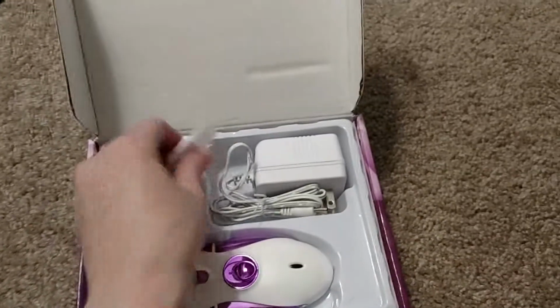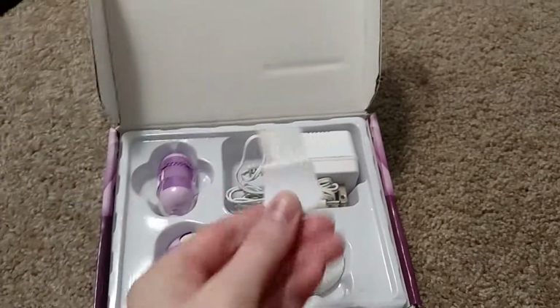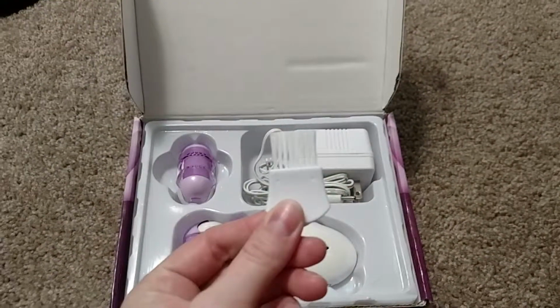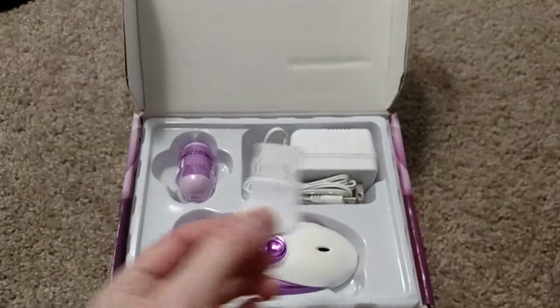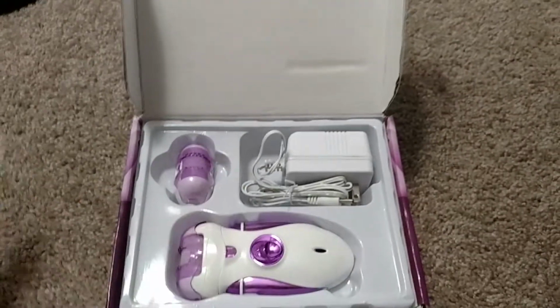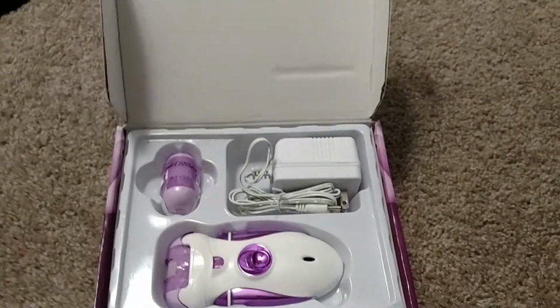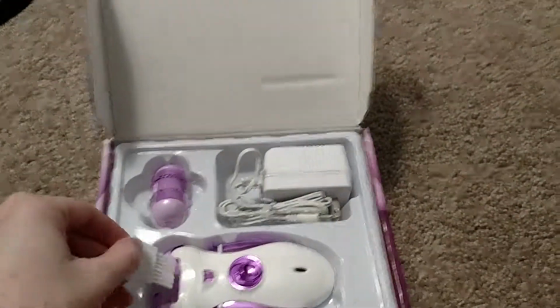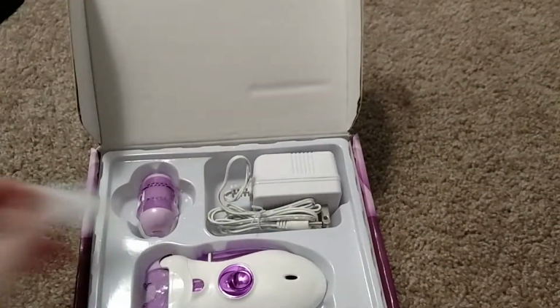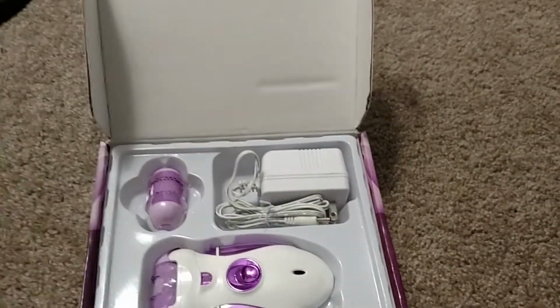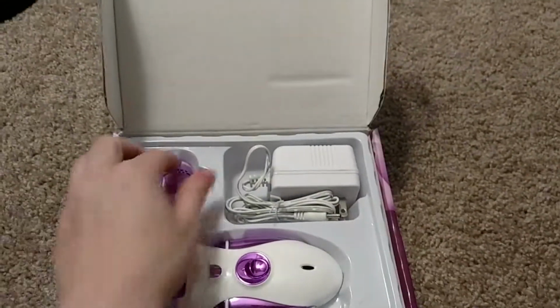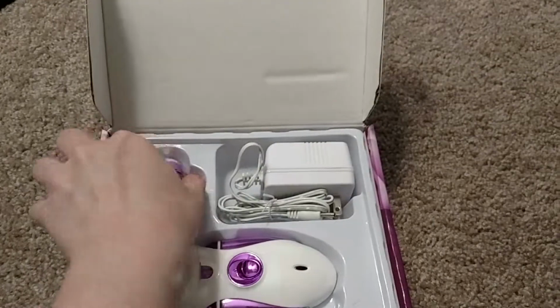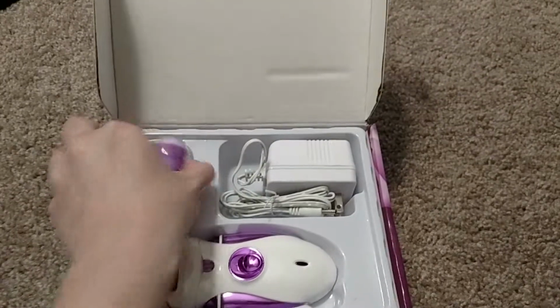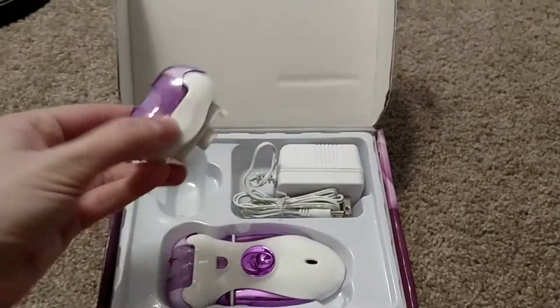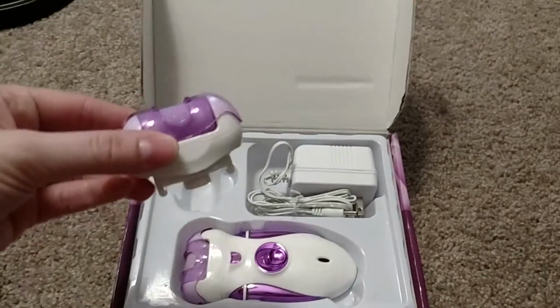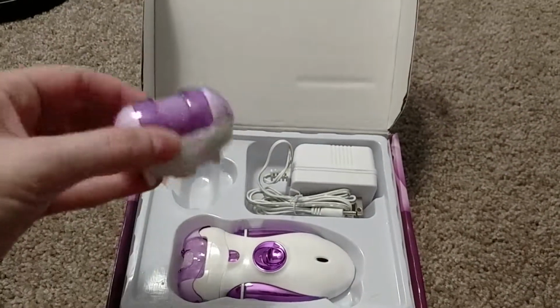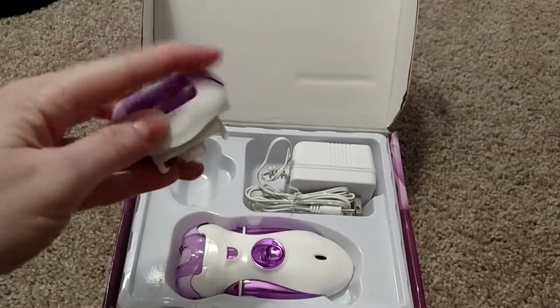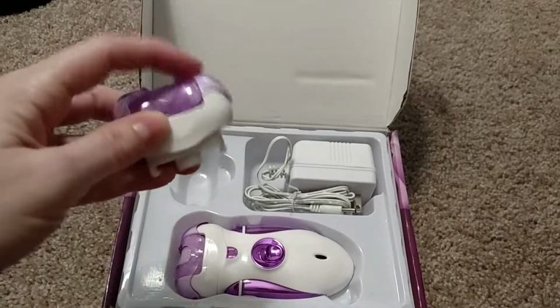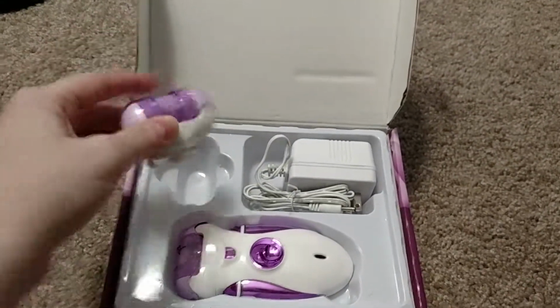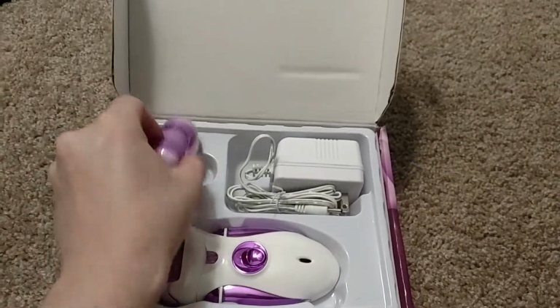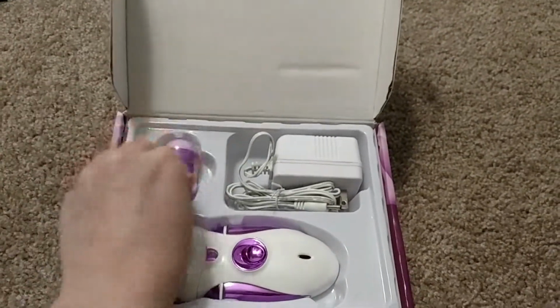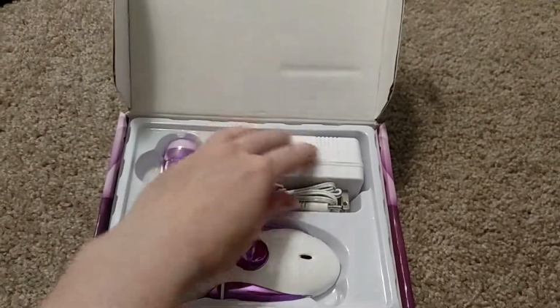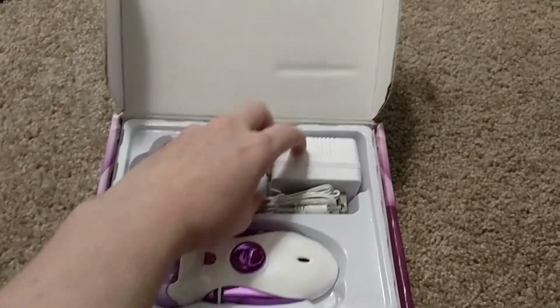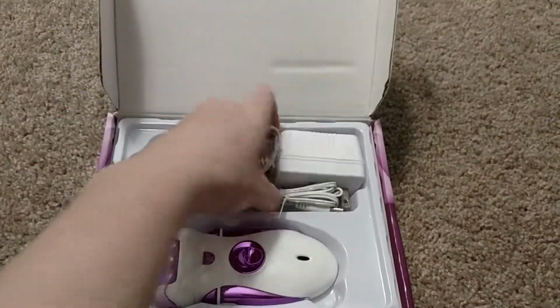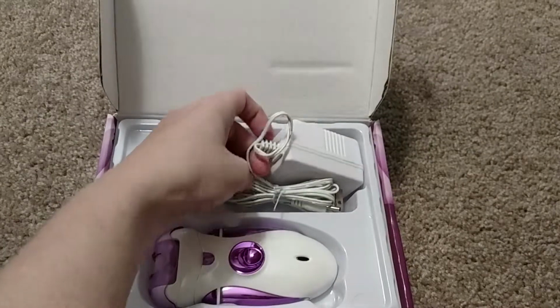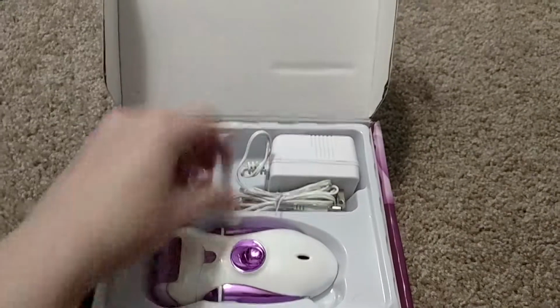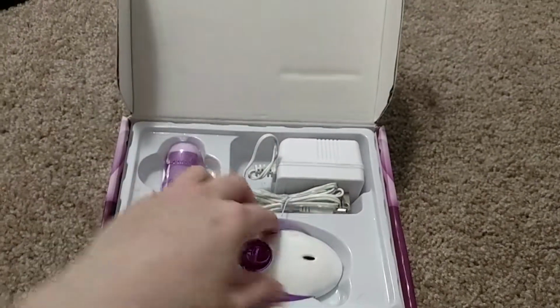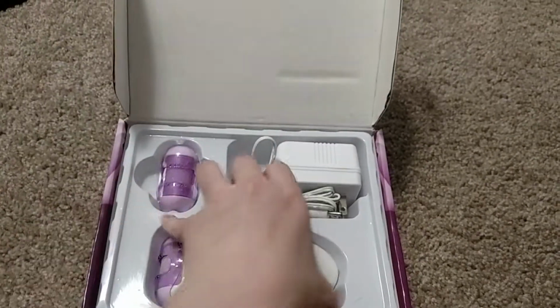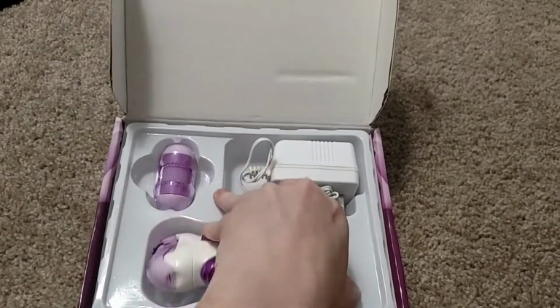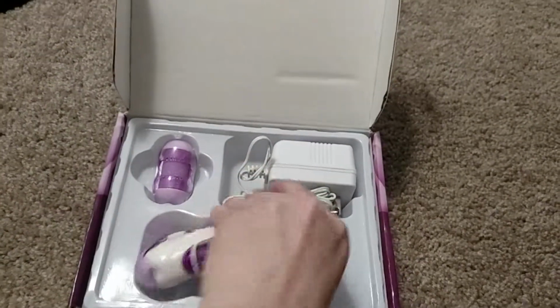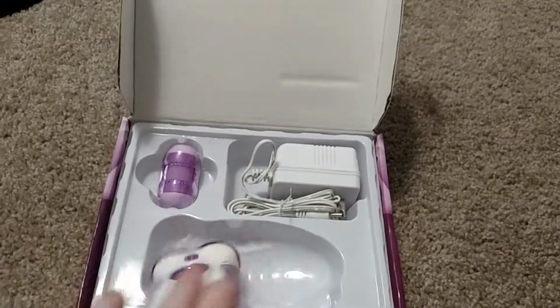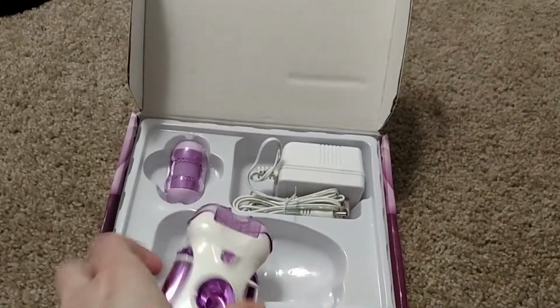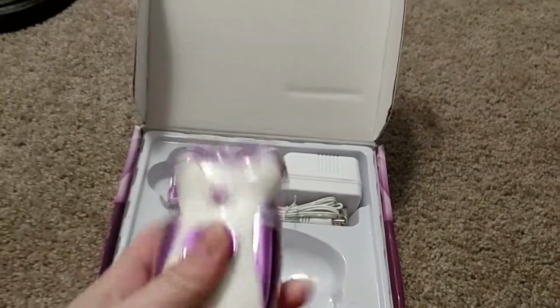In the box, you get a cleaning brush, which is very handy to get under the roller. You get a replacement head with an extra cover on it, a charger, and obviously the callus remover itself.